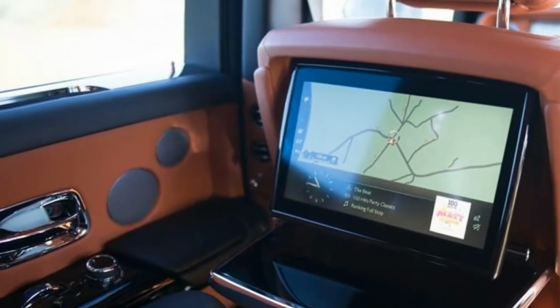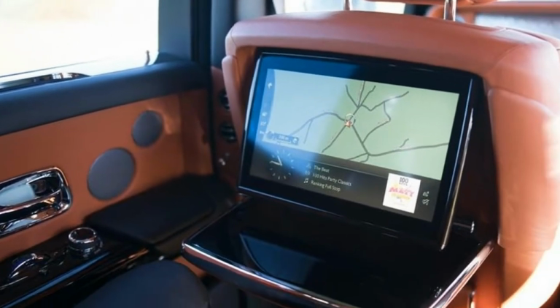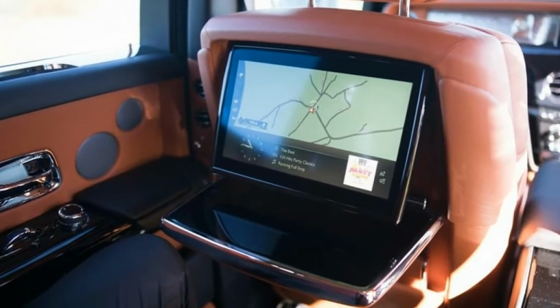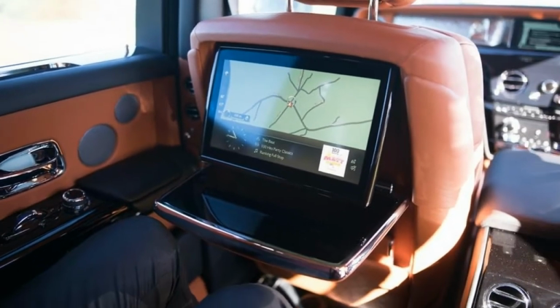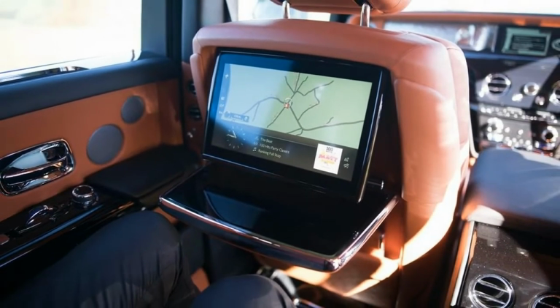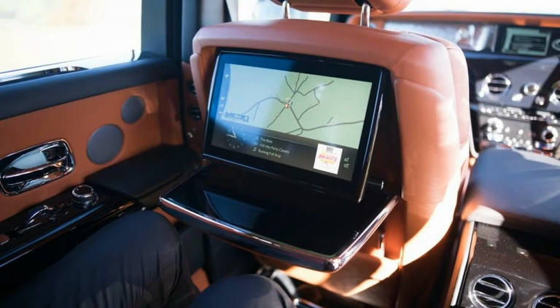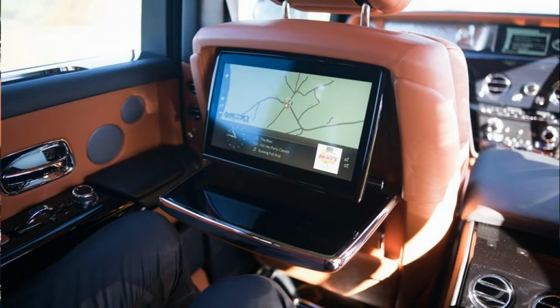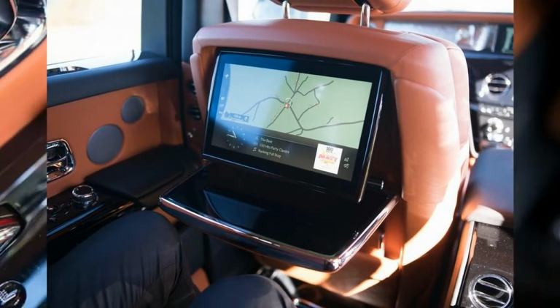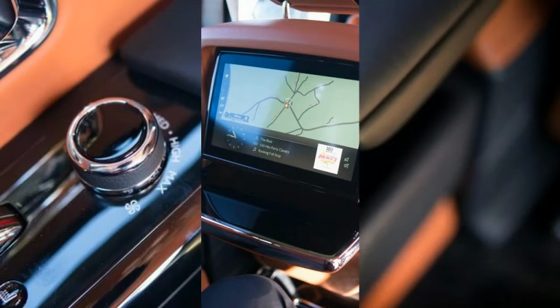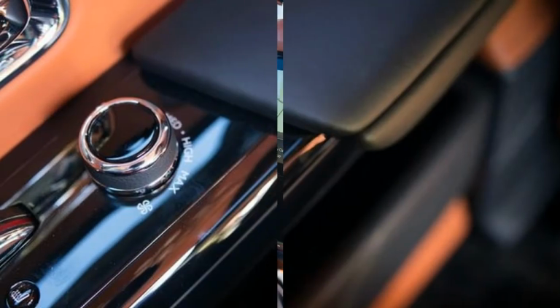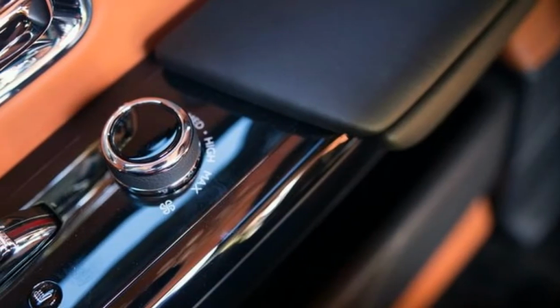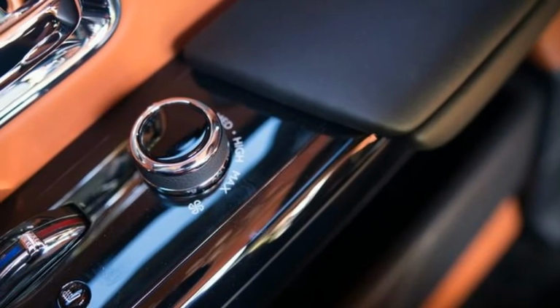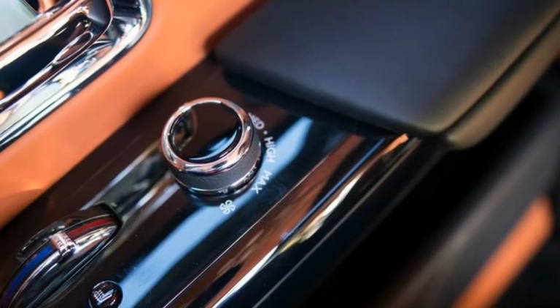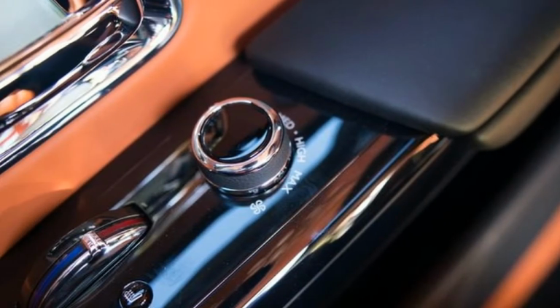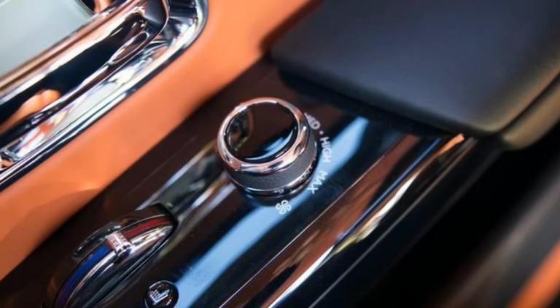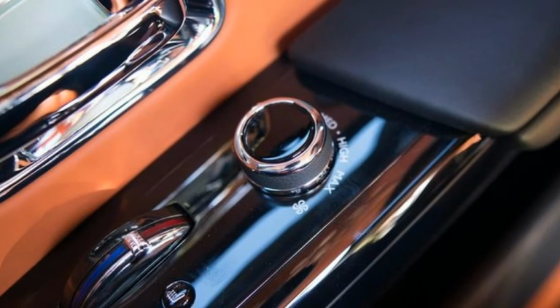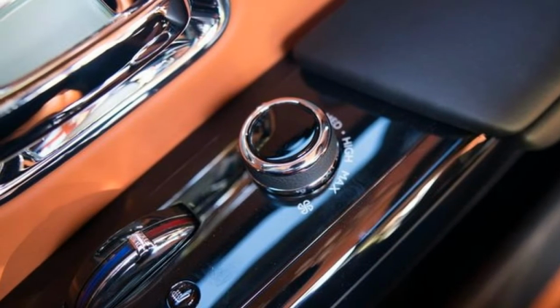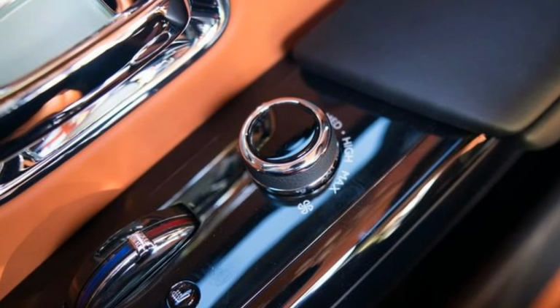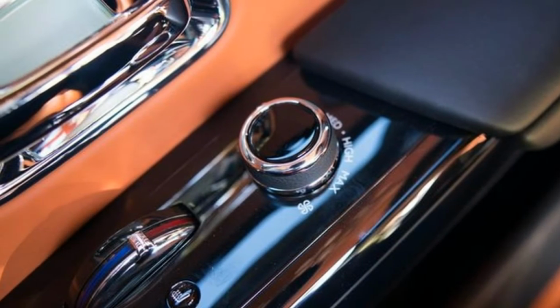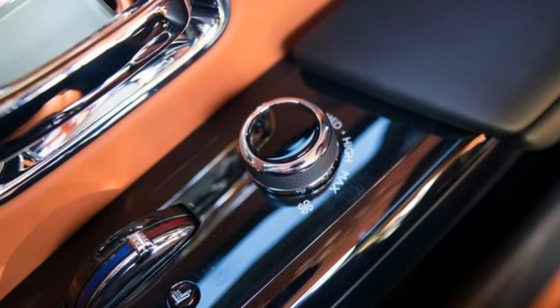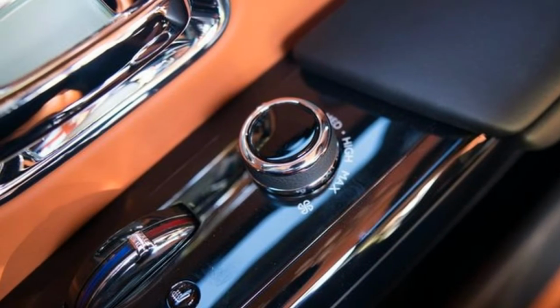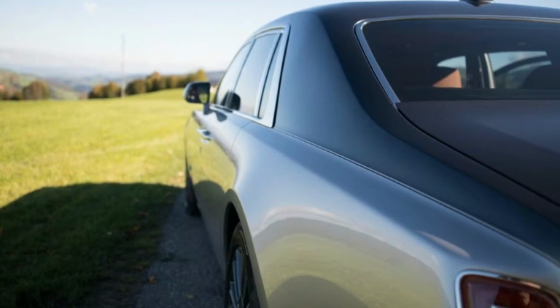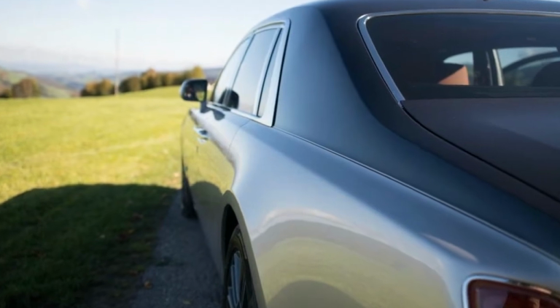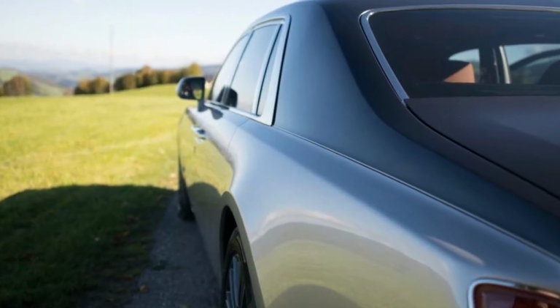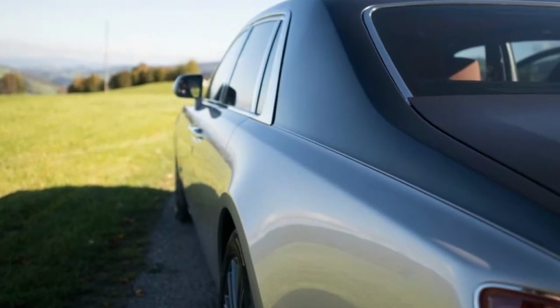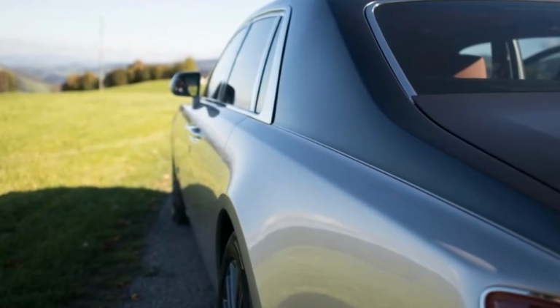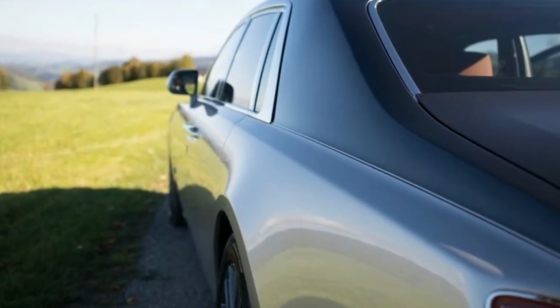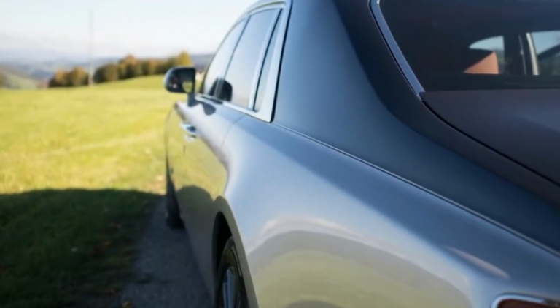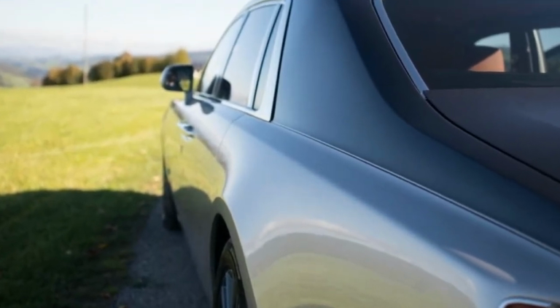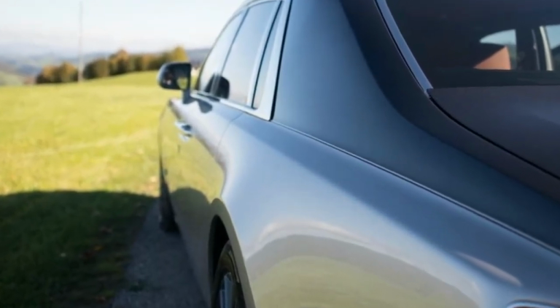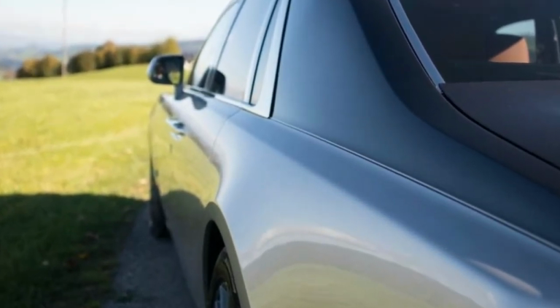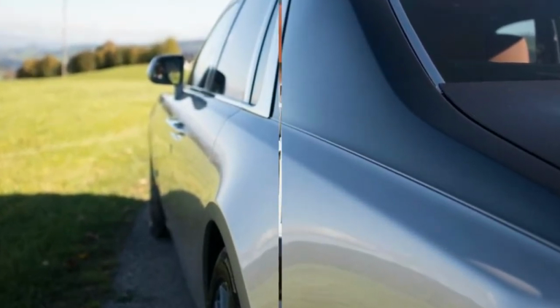Colloquially these might be better known by the unfortunate moniker 'suicide doors.' This allows the whole car to open up like a gate to a stately home, inviting you into the sheer luxury within. Sitting in the rear seats of a Phantom is usually reserved for the hyper-rich or bluest of bloods.